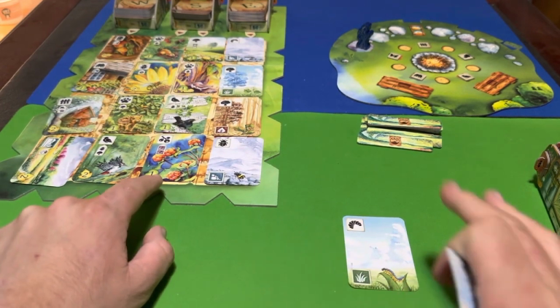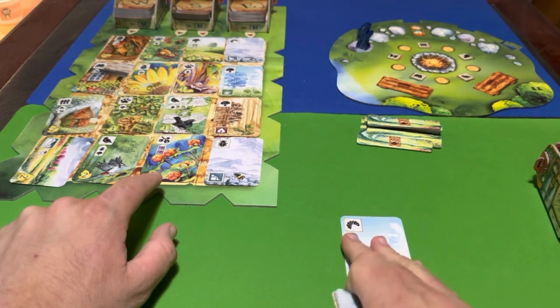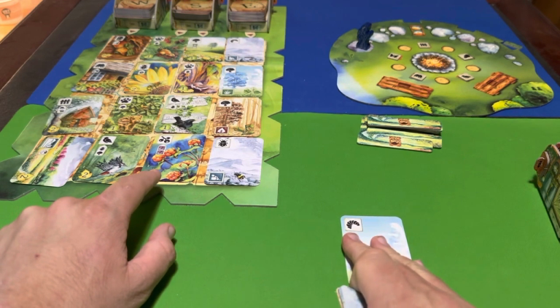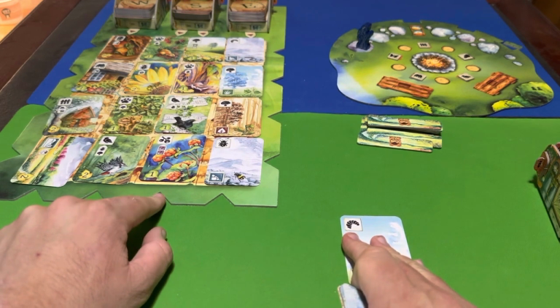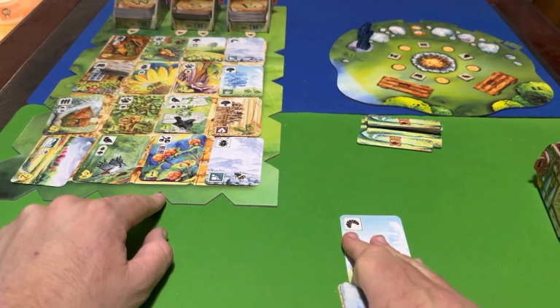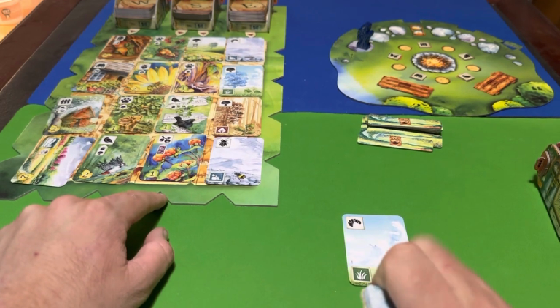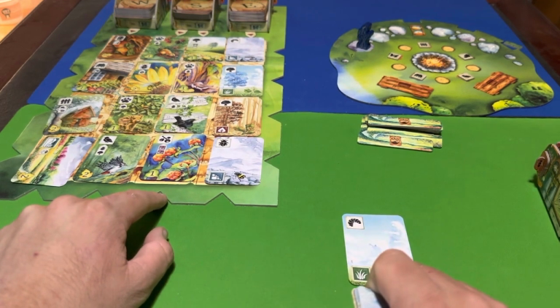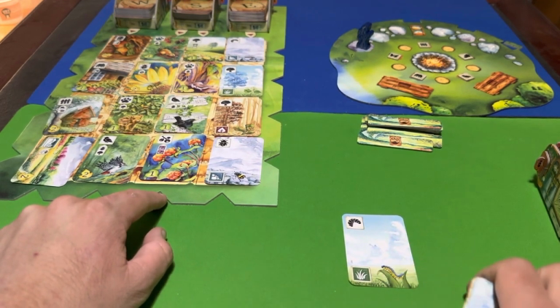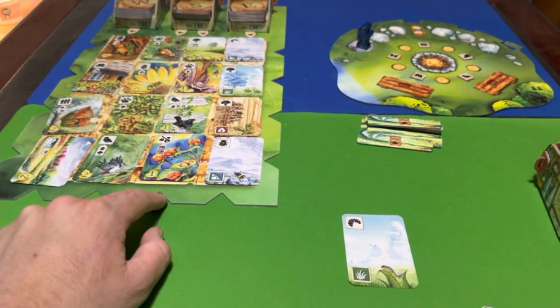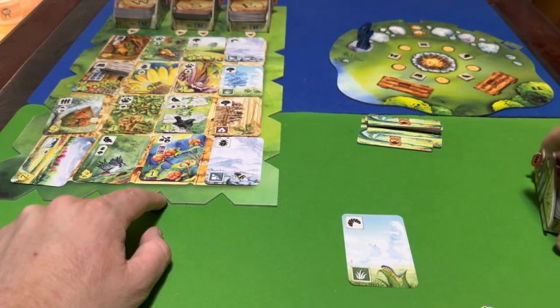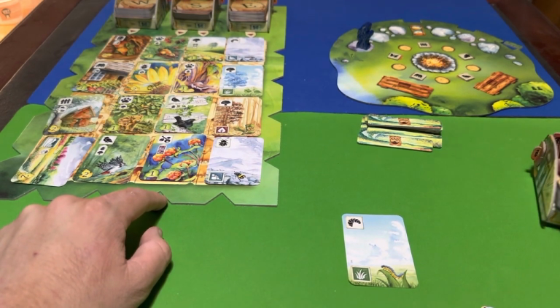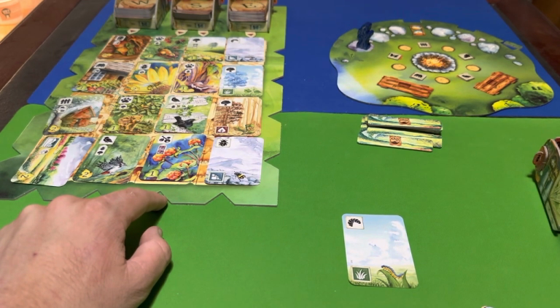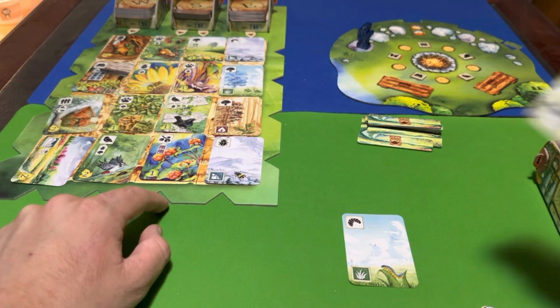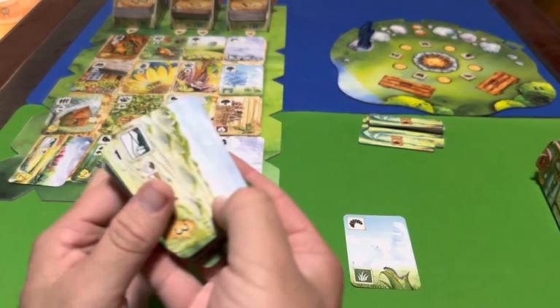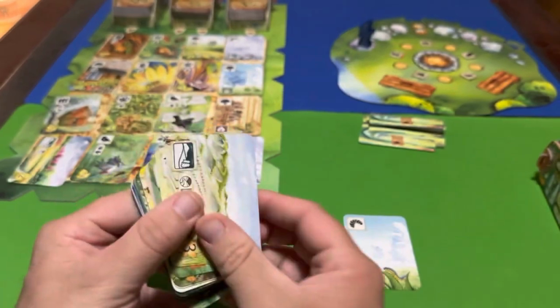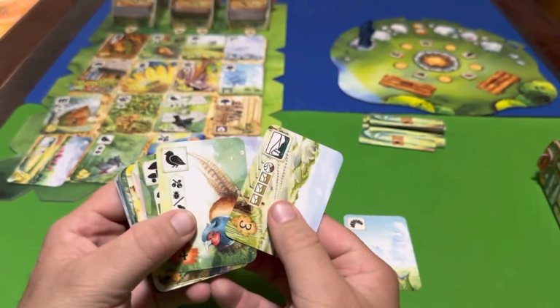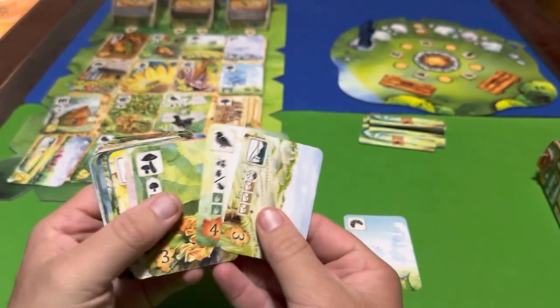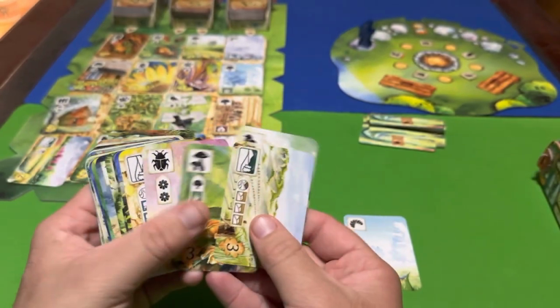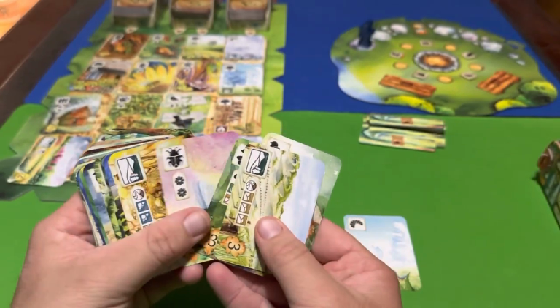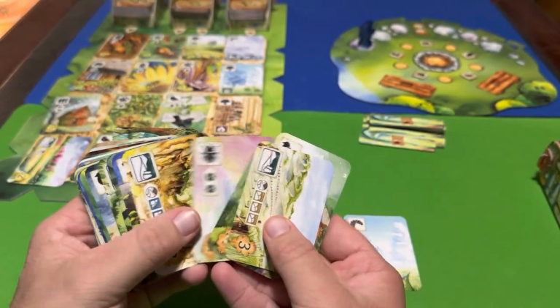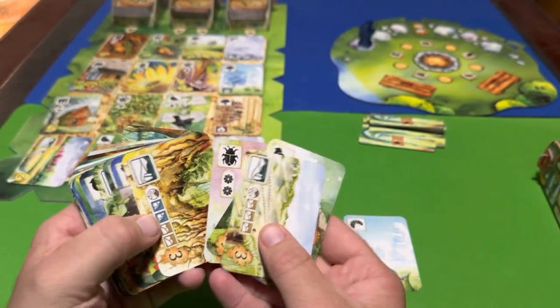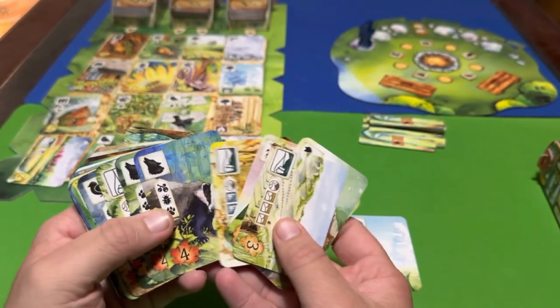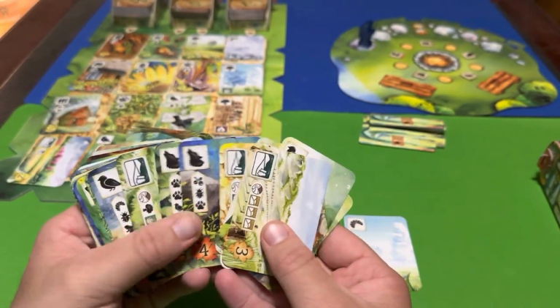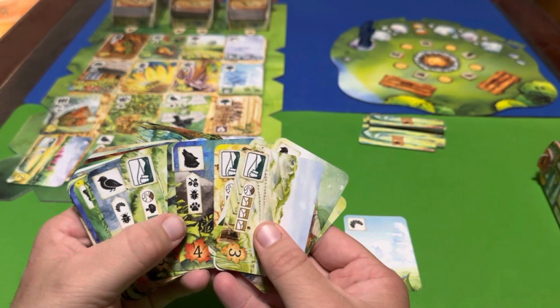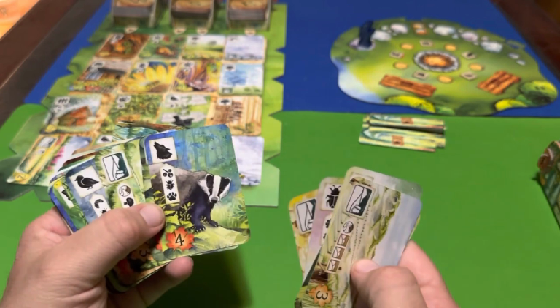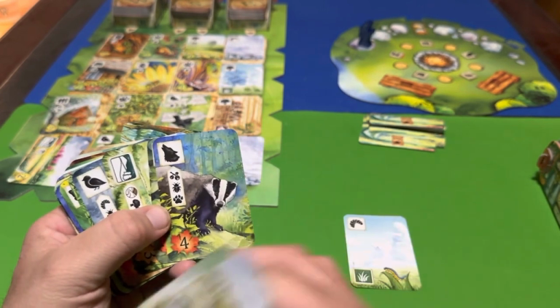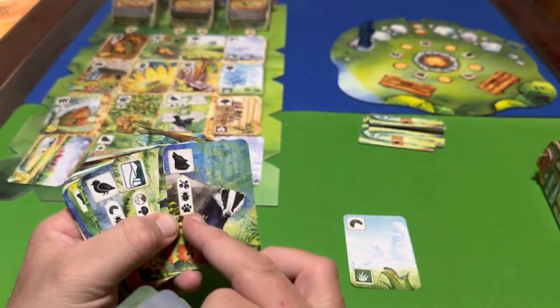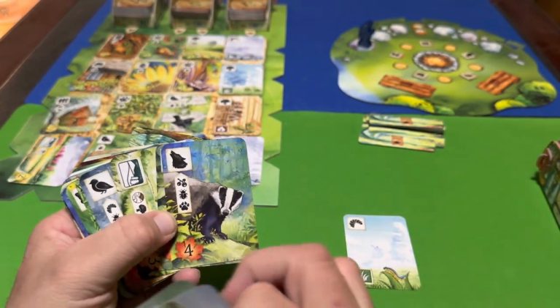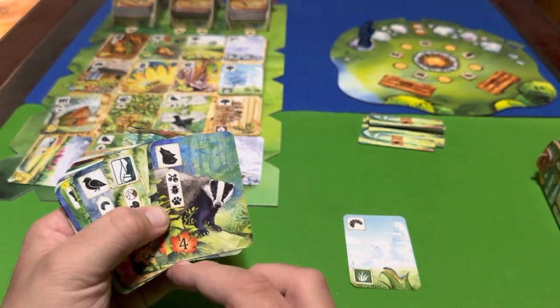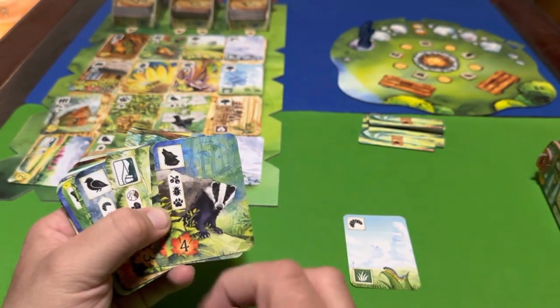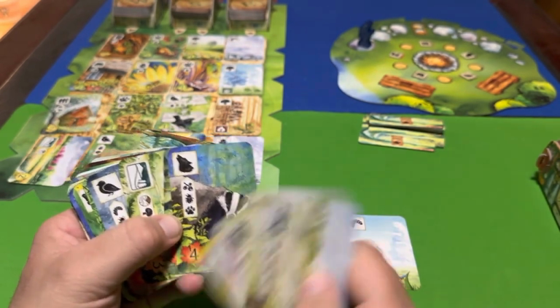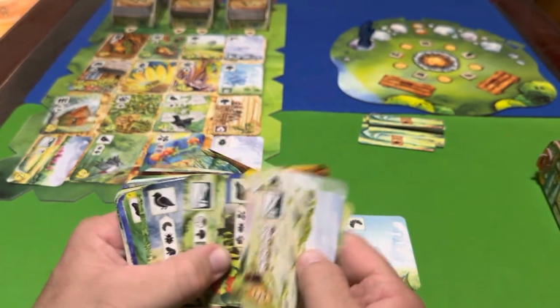Once you're halfway through the game and the north deck comes in, you'll have access to better cards requiring more icons — cards with cooler animals that give more victory points.